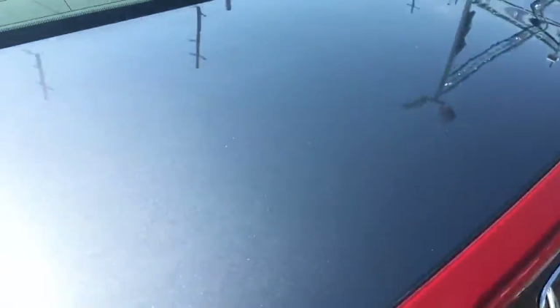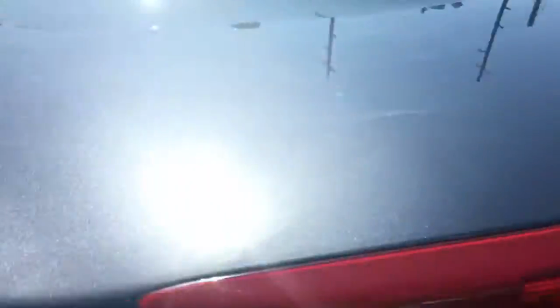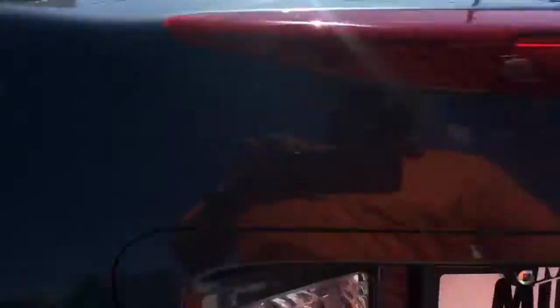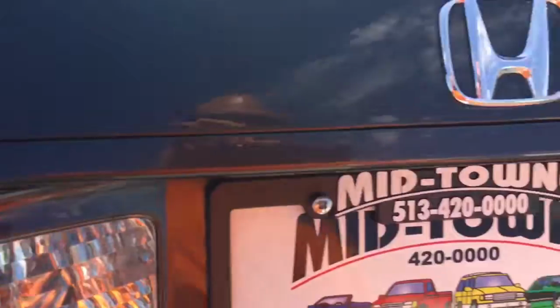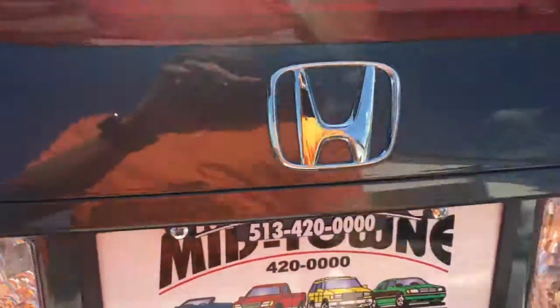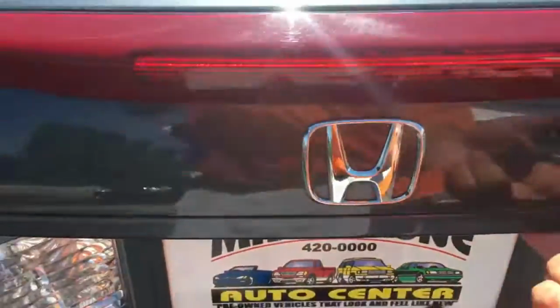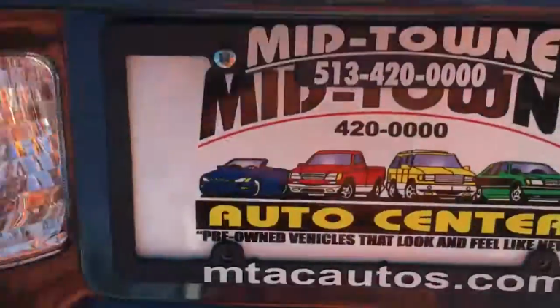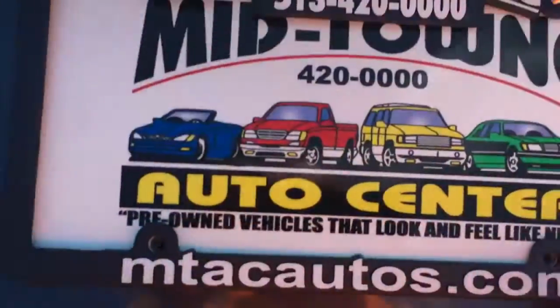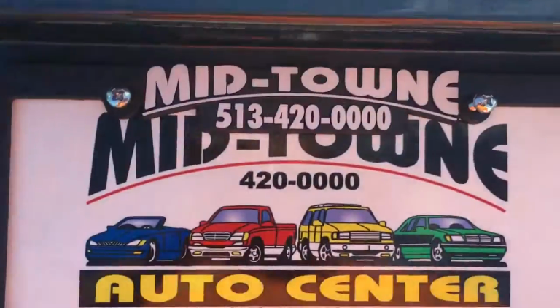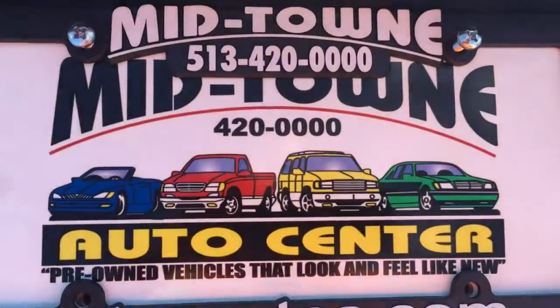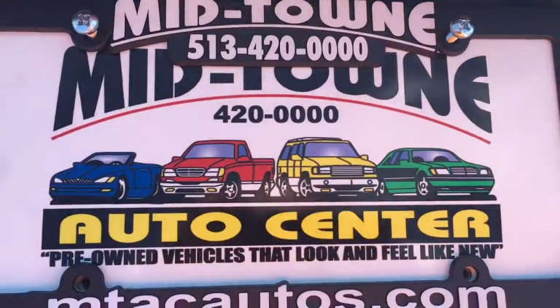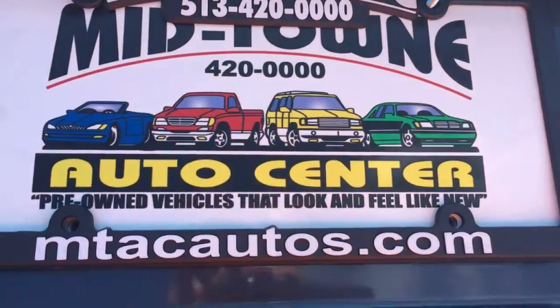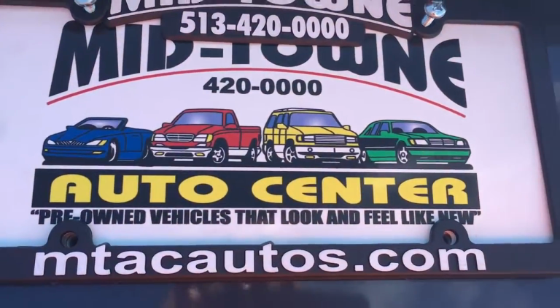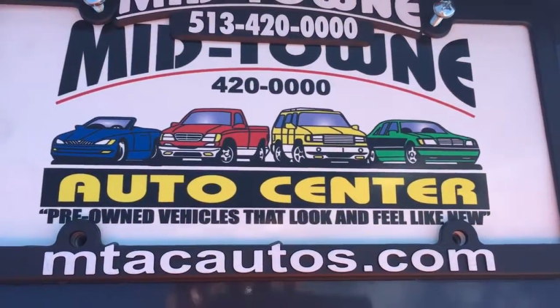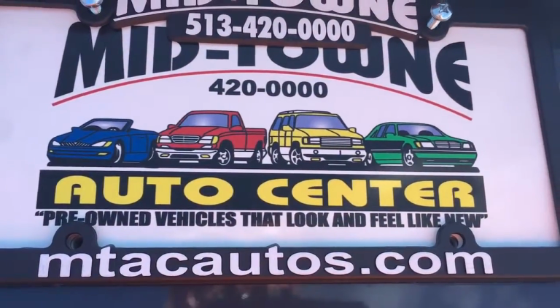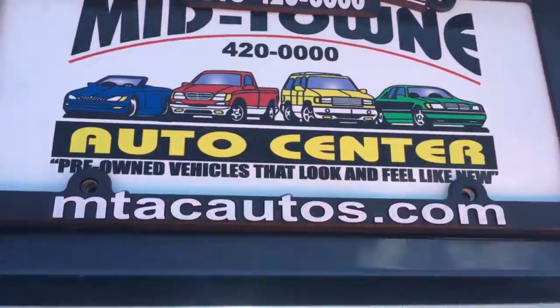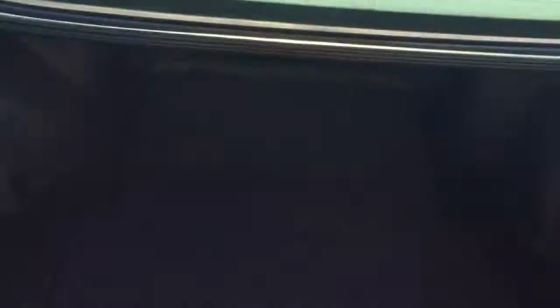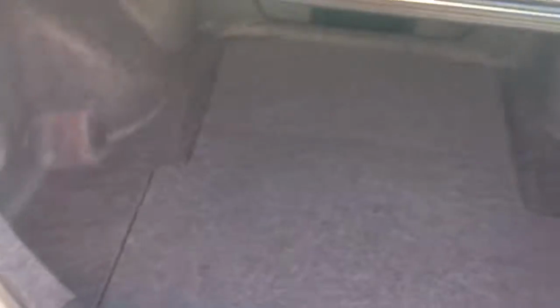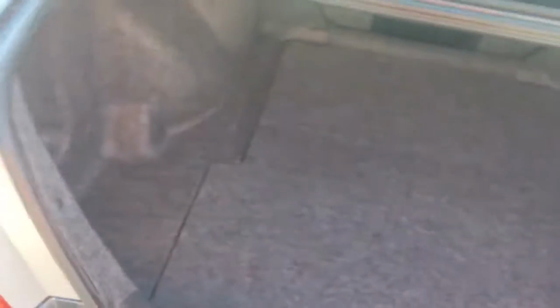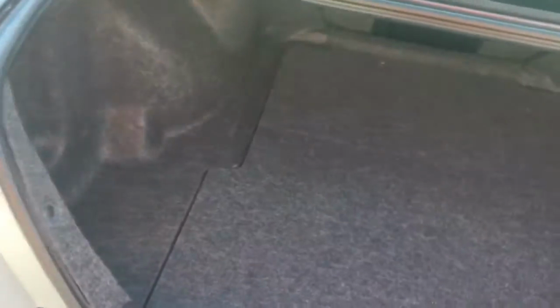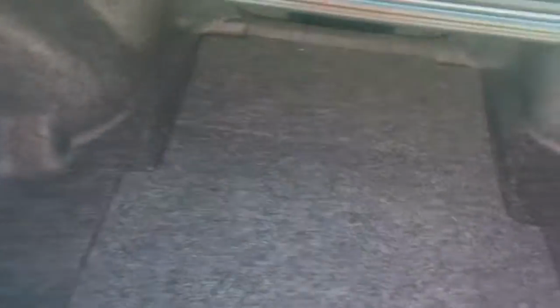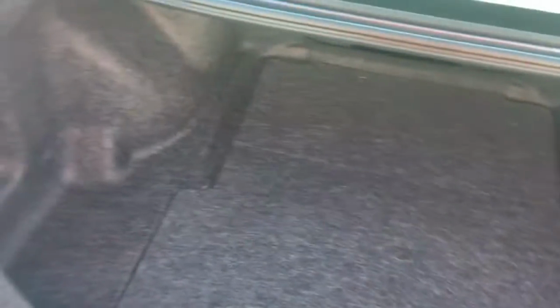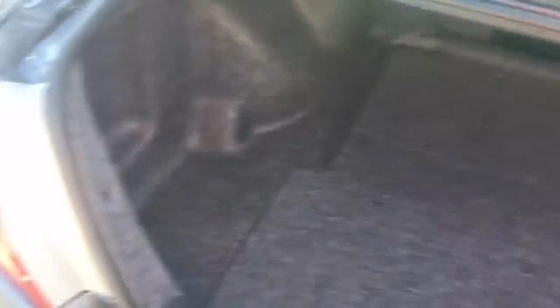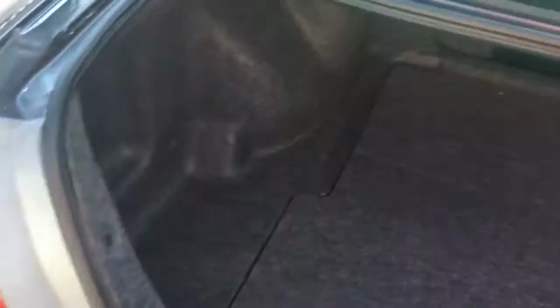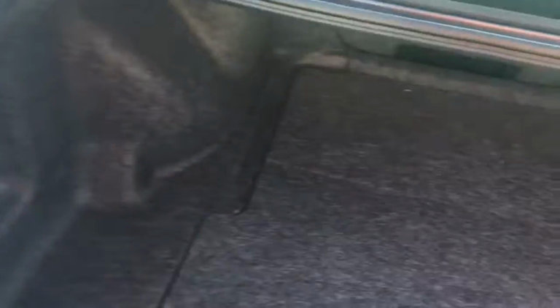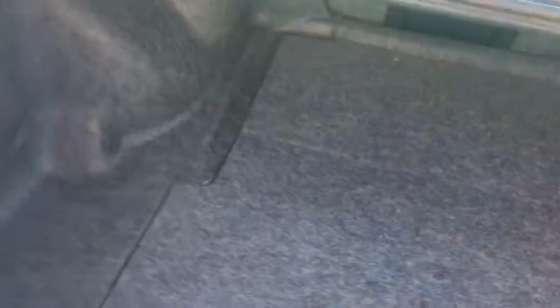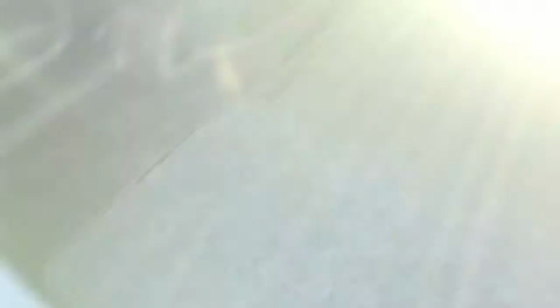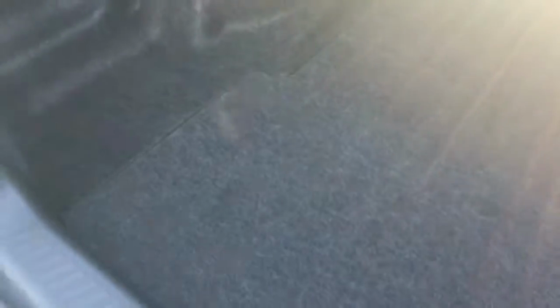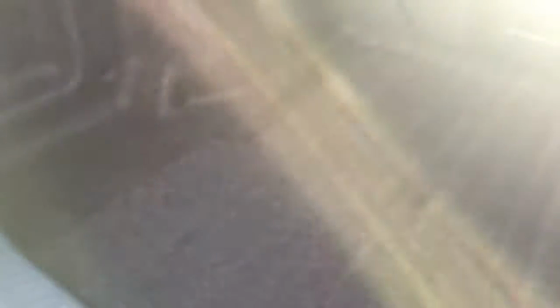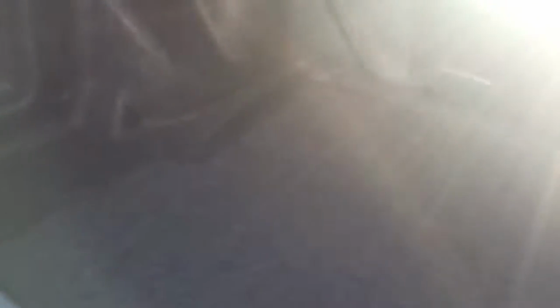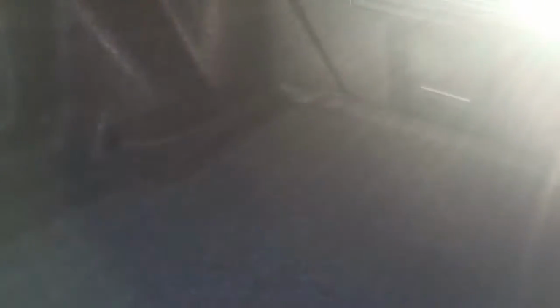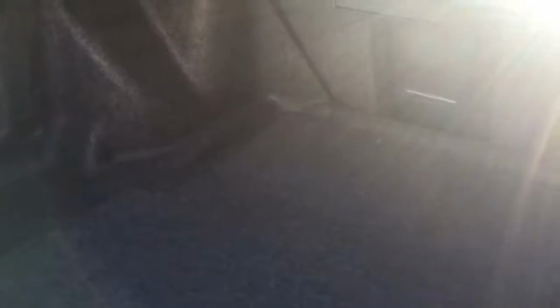Here at Midtown, our phone number is 513-420-0000 and mtacautos.com. This is our 22nd year in business, located in Middletown, Ohio — north of Cincinnati and south of Dayton.